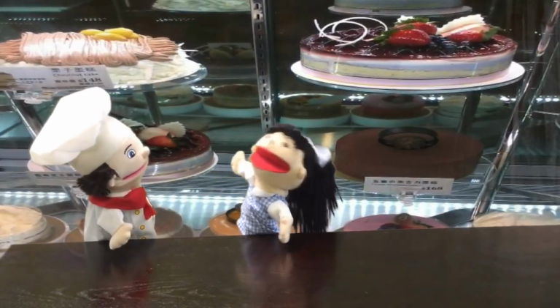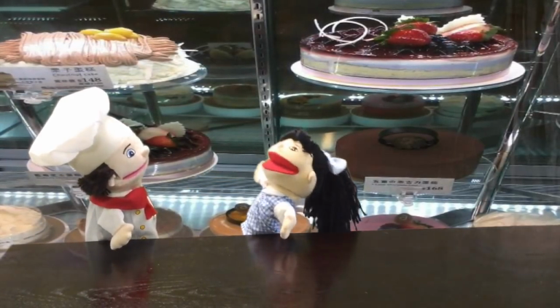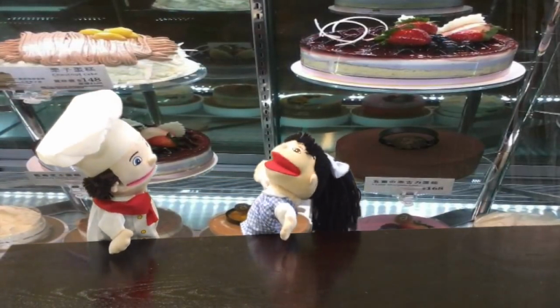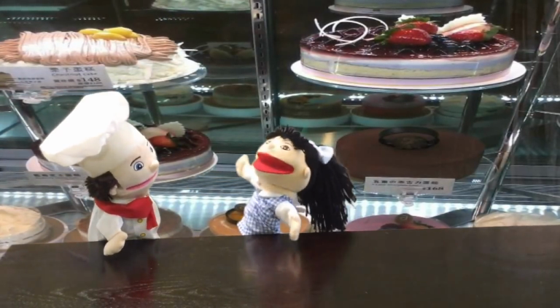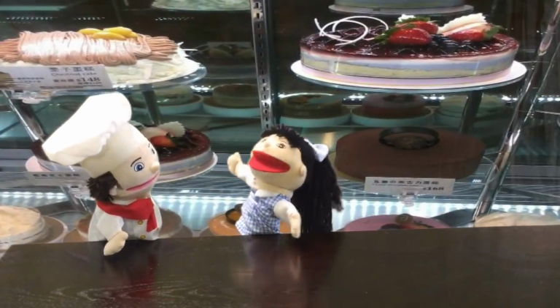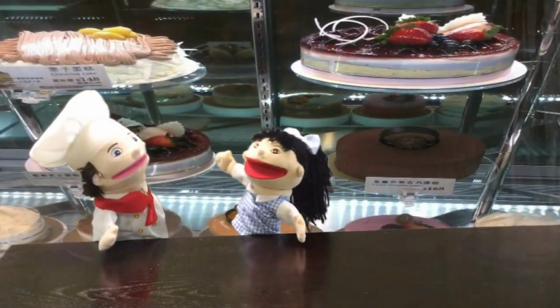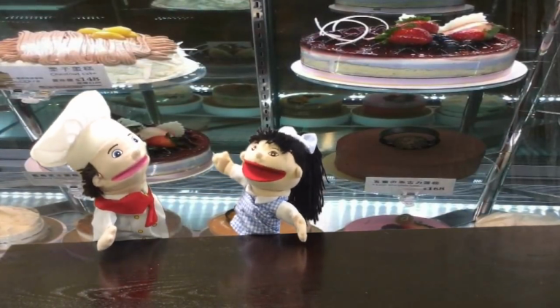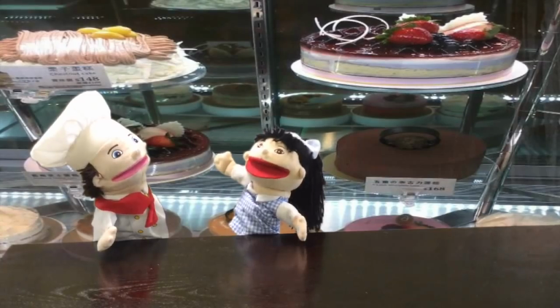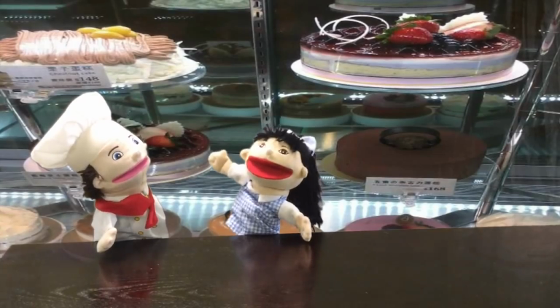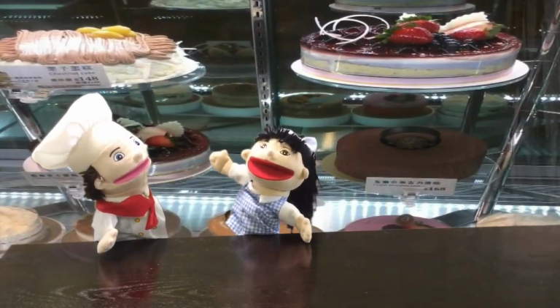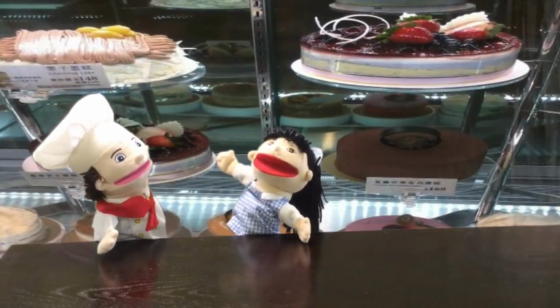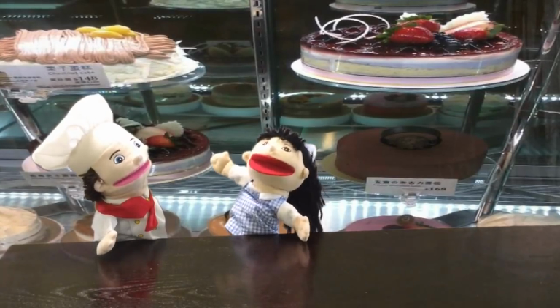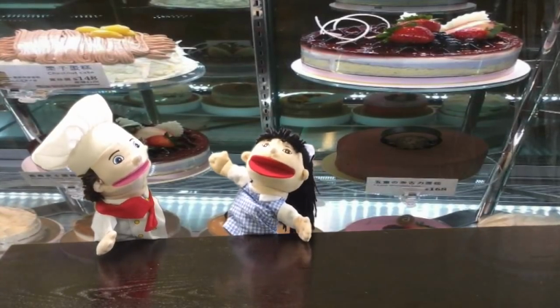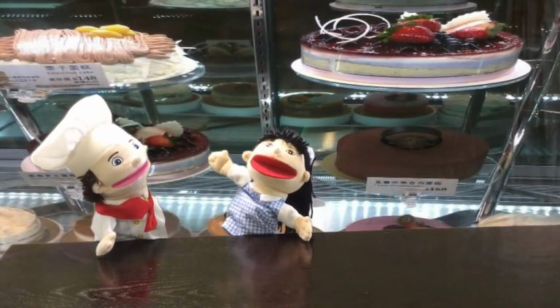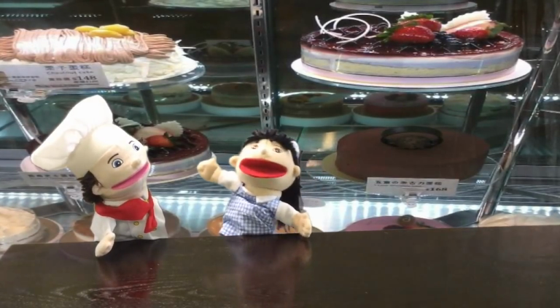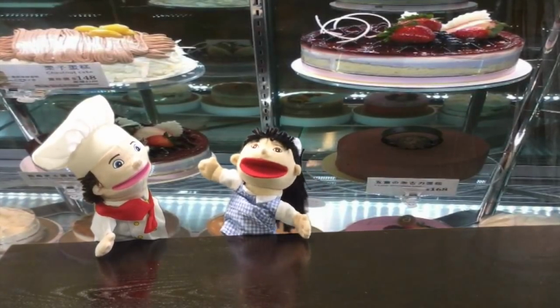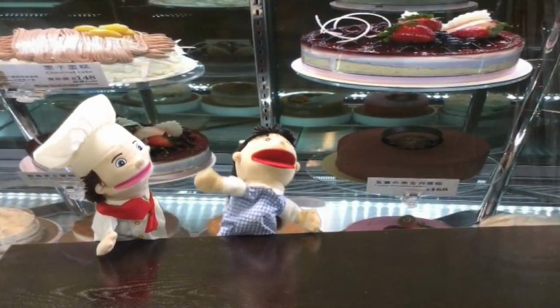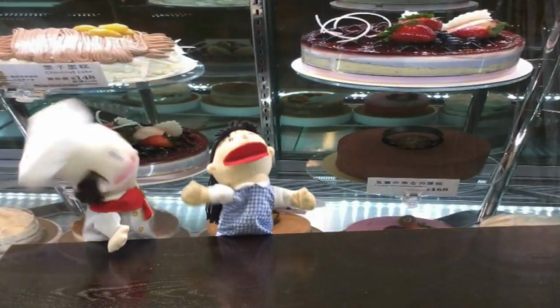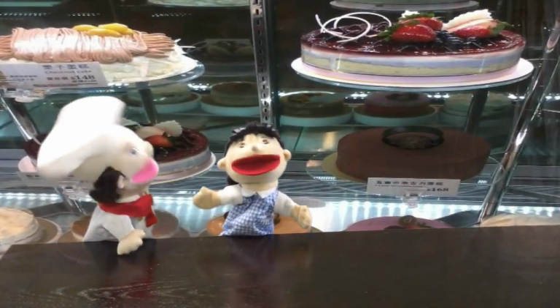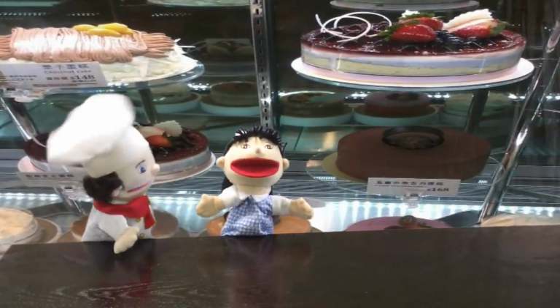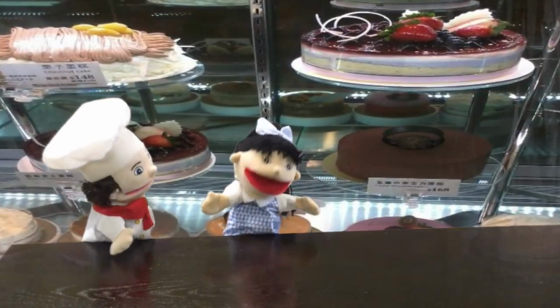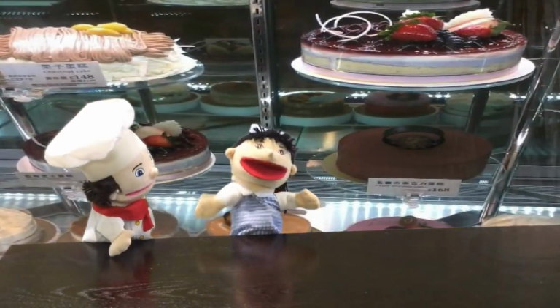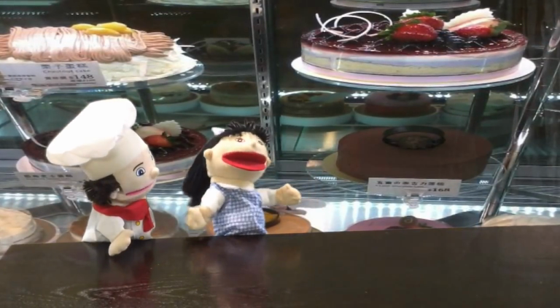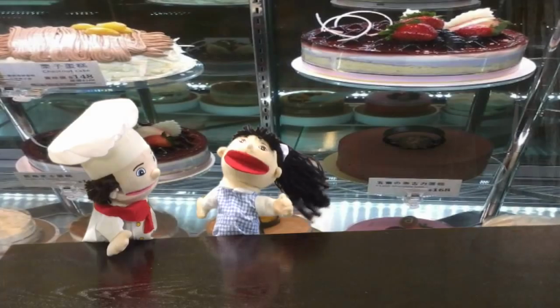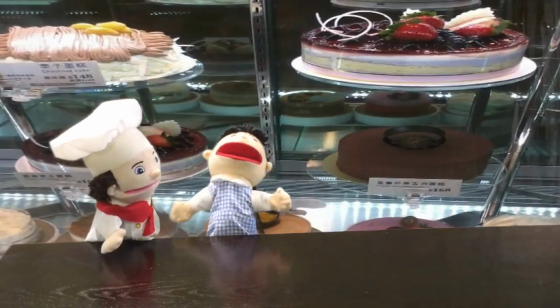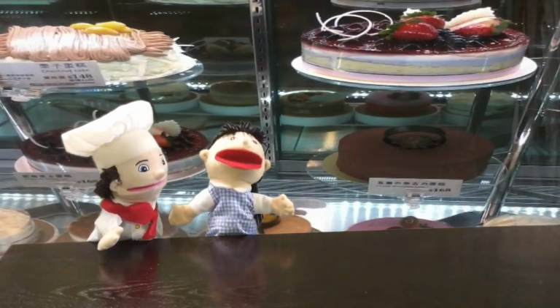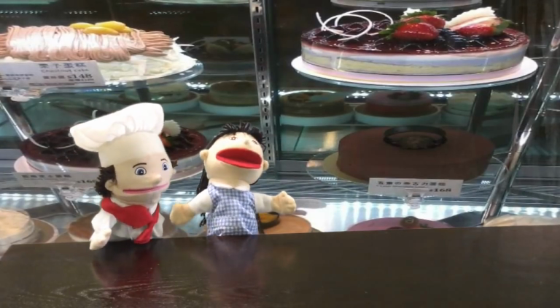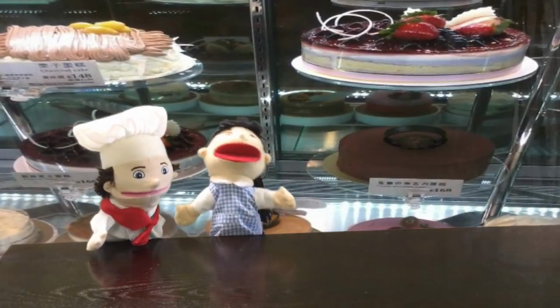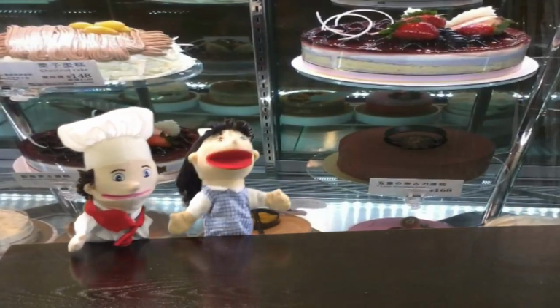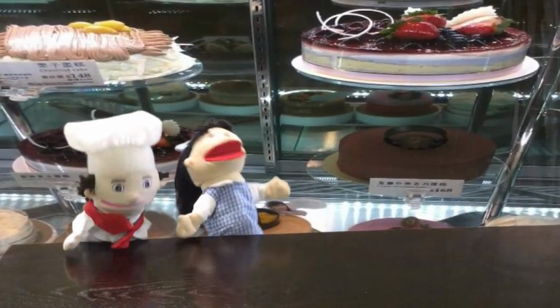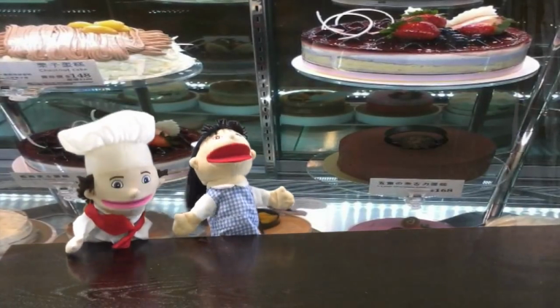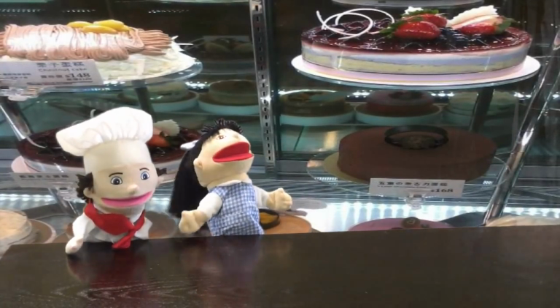Are you ready to learn some tips? Yes, but what happens if I accidentally forget some of the tips you're going to give me? Well, I will help you, okay? Okay. Great, let's start.